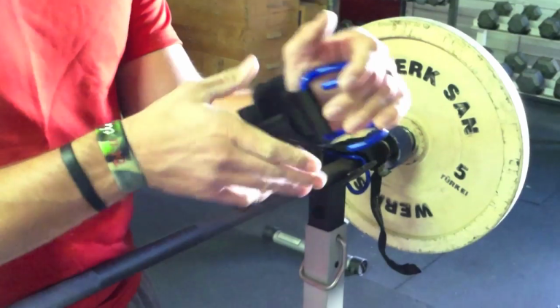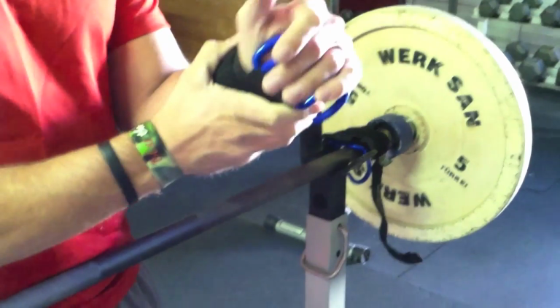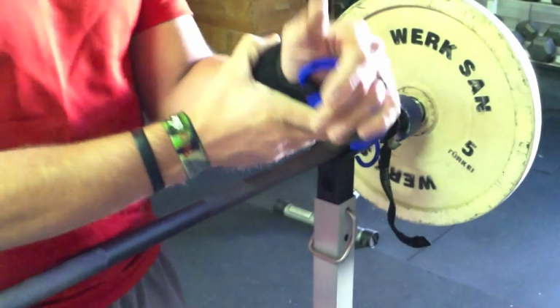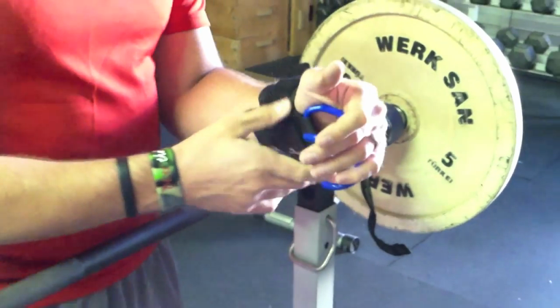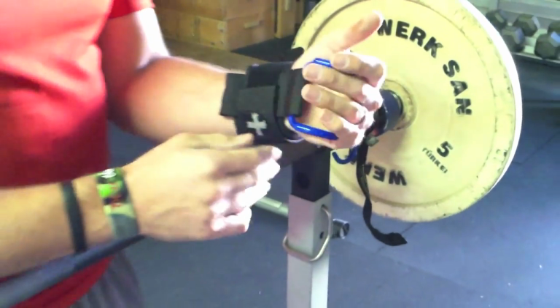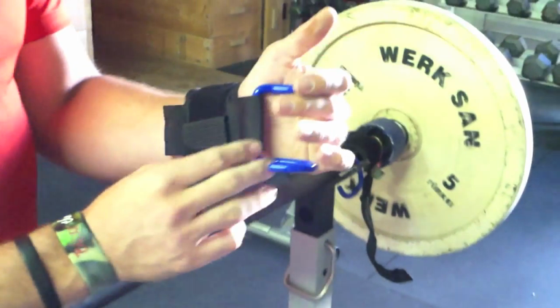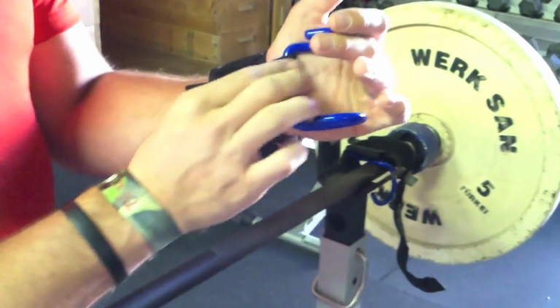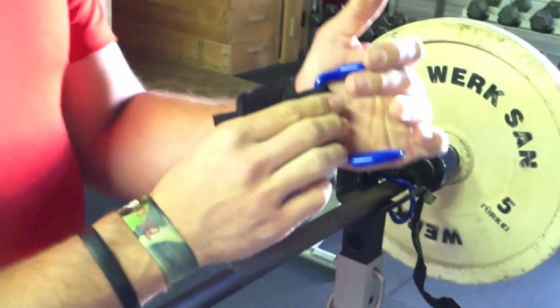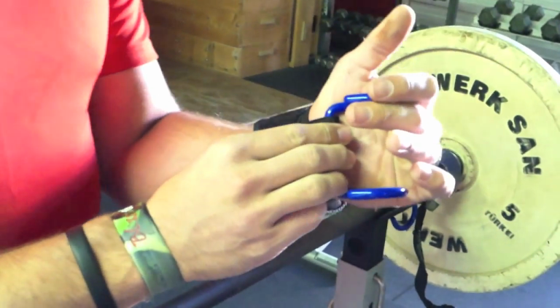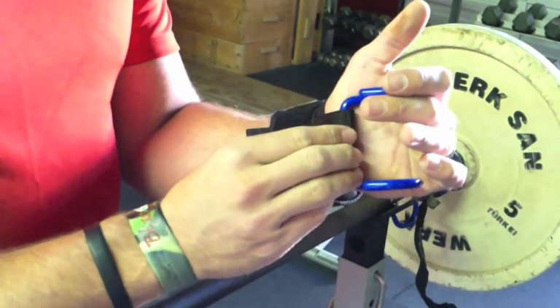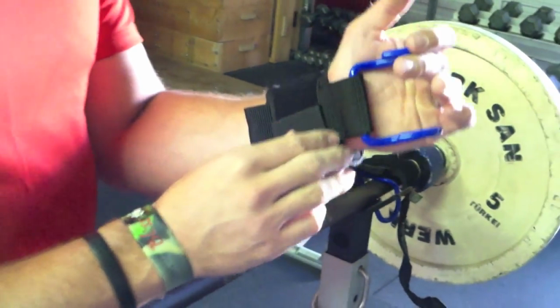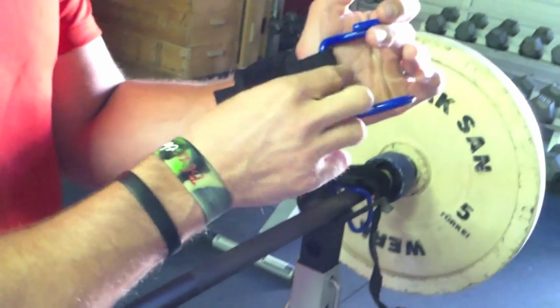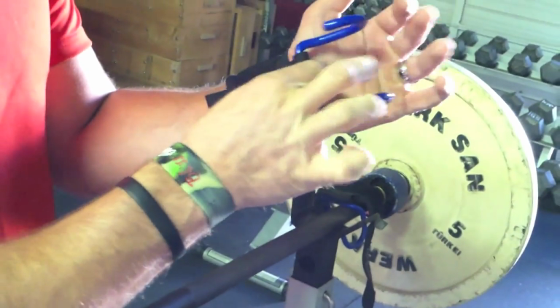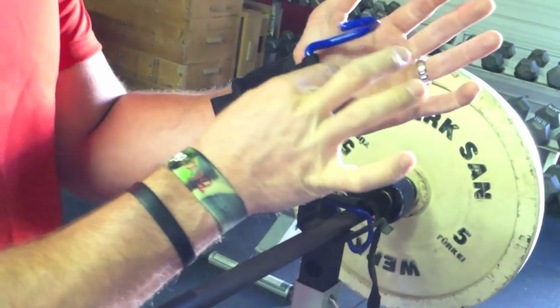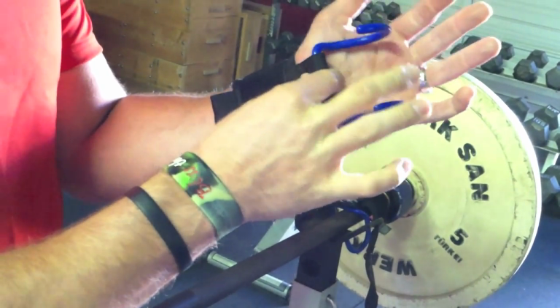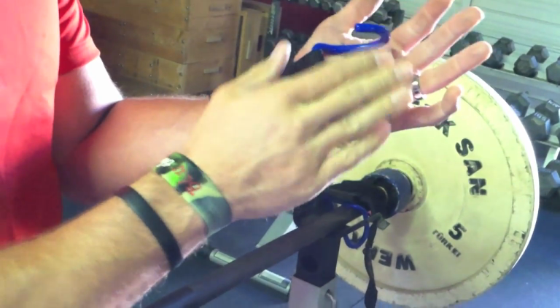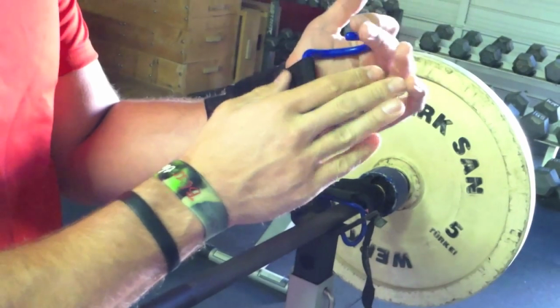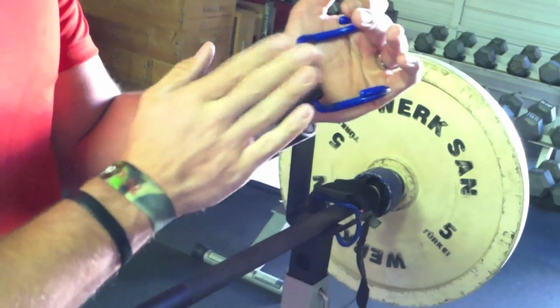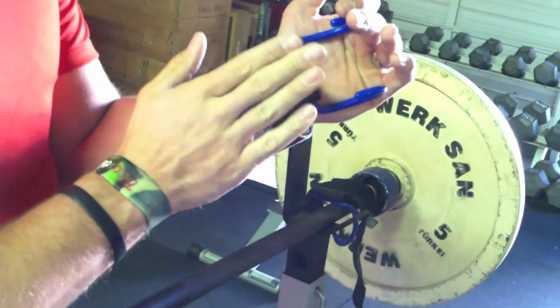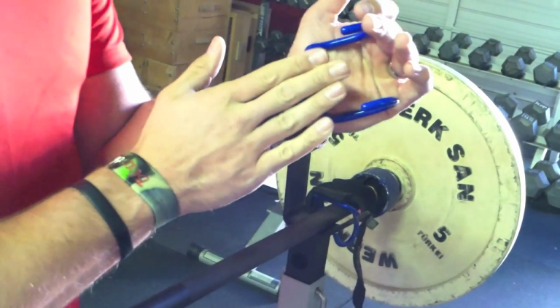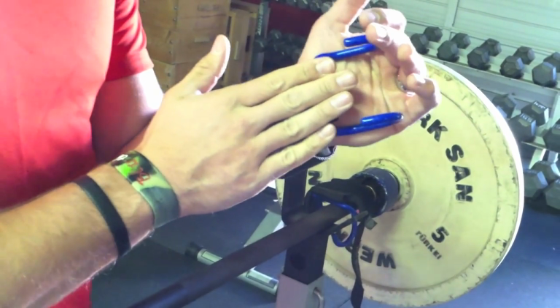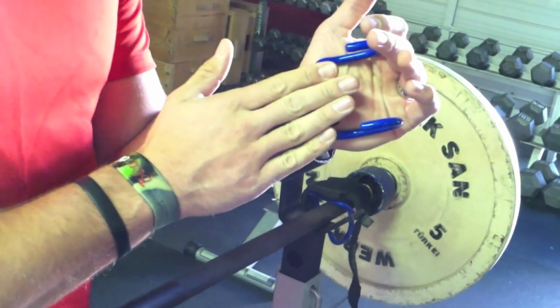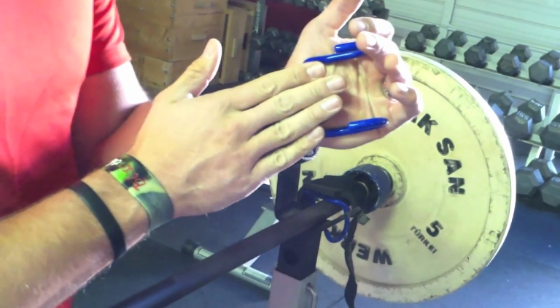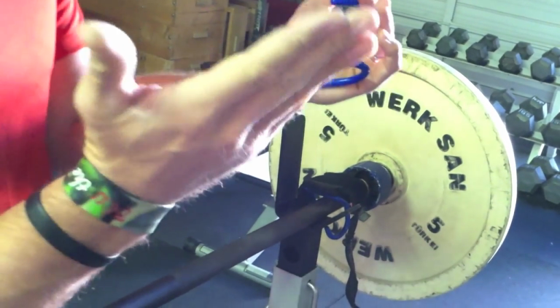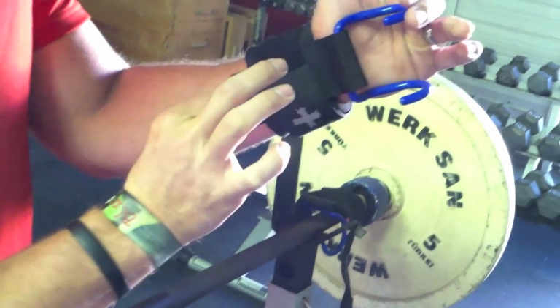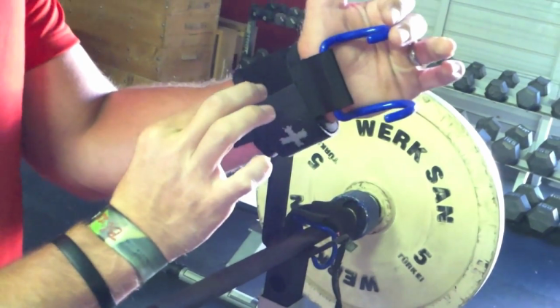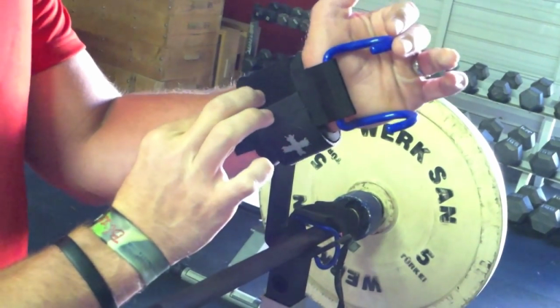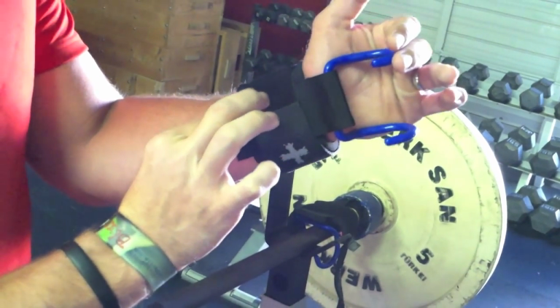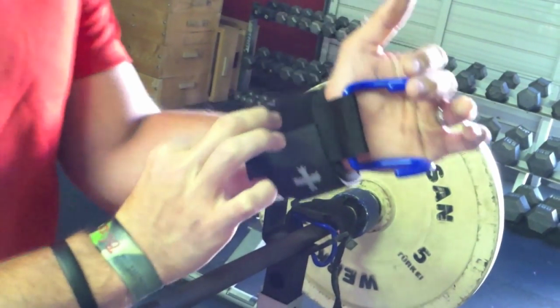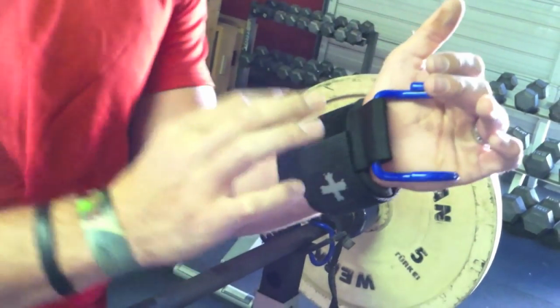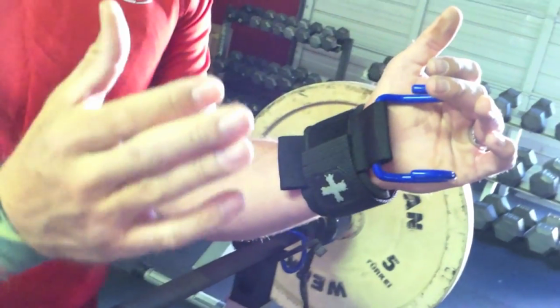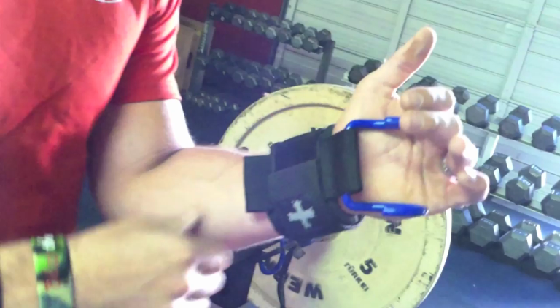And number three, another nice feature of these is that you can adjust based on your hand size. You'll notice how the longer strap here with the hook is actually made for people with larger hands like I have myself. A smaller hook down here is for people with generally smaller hands.